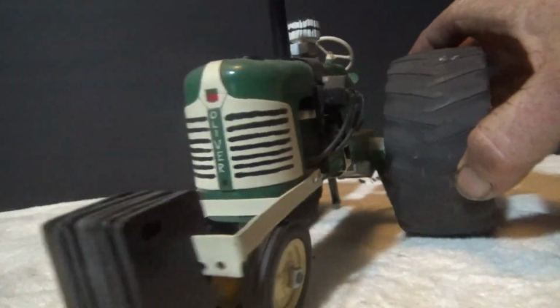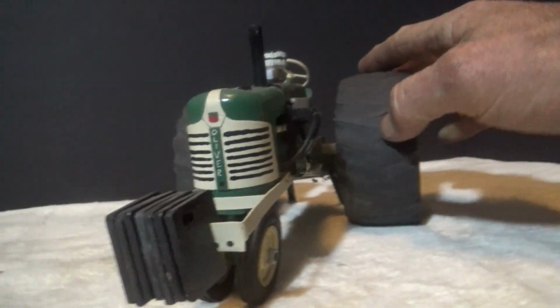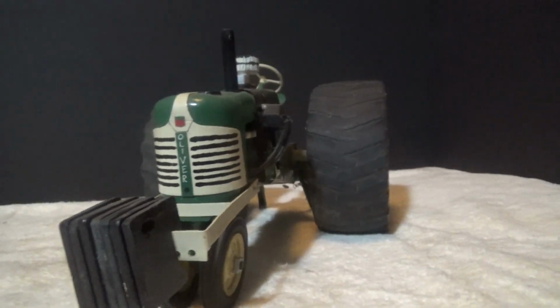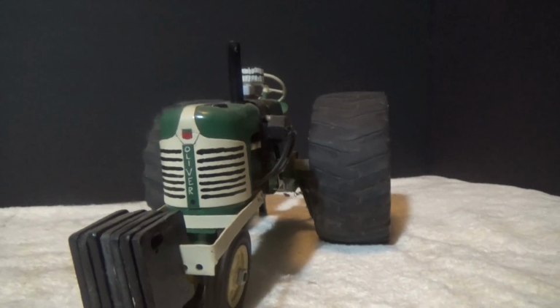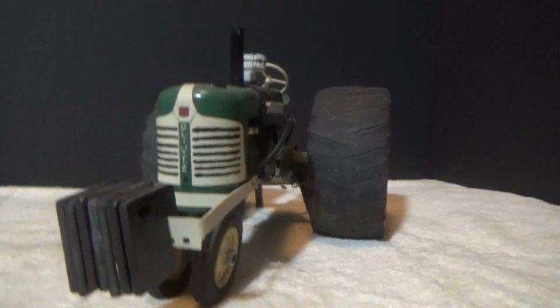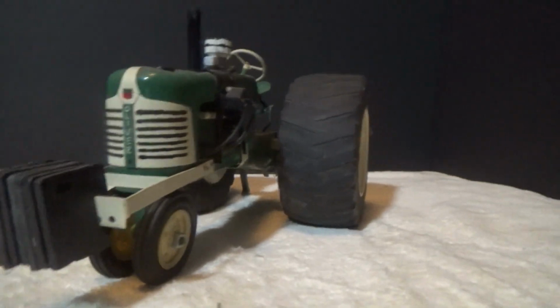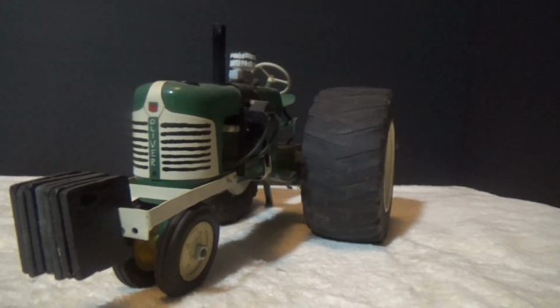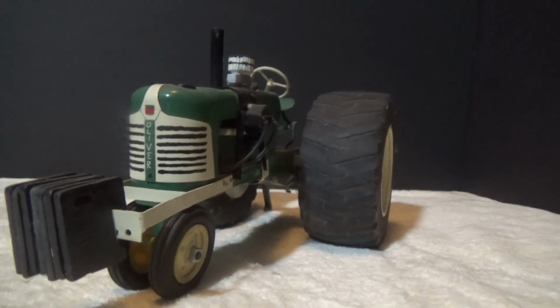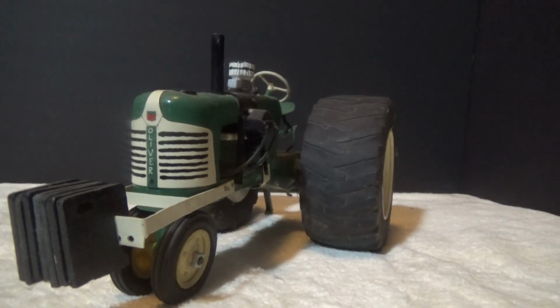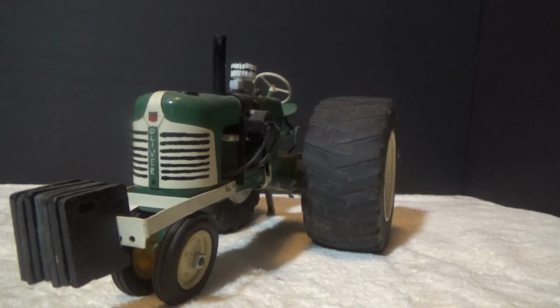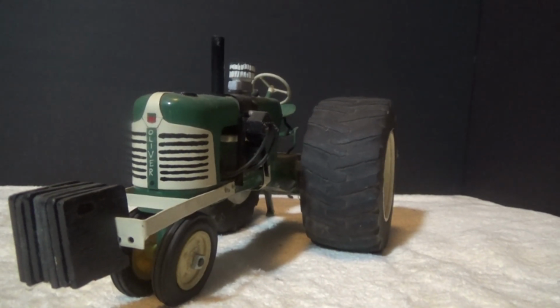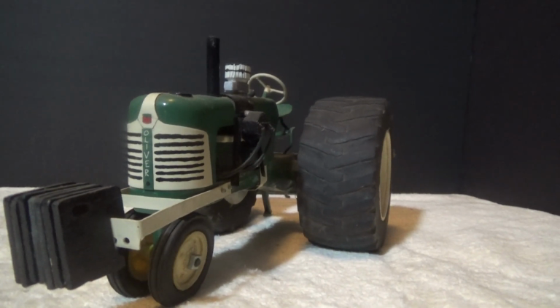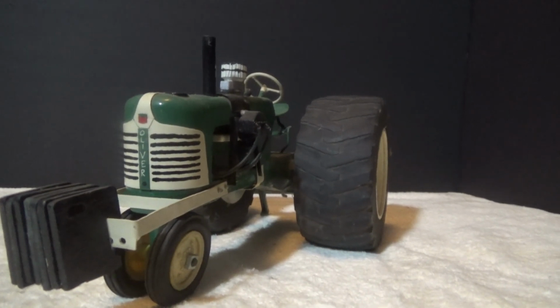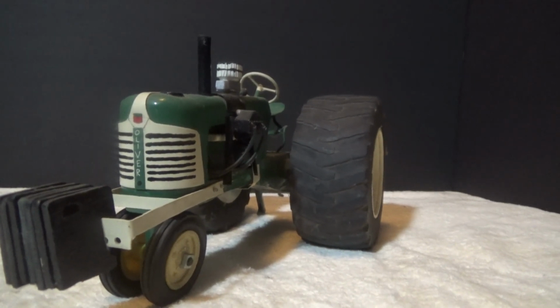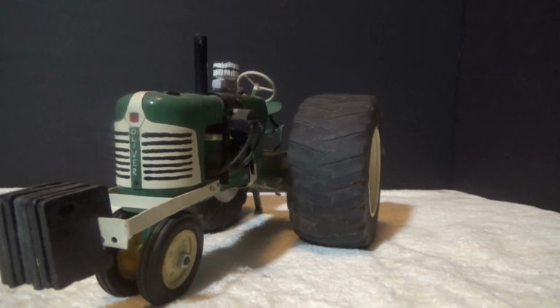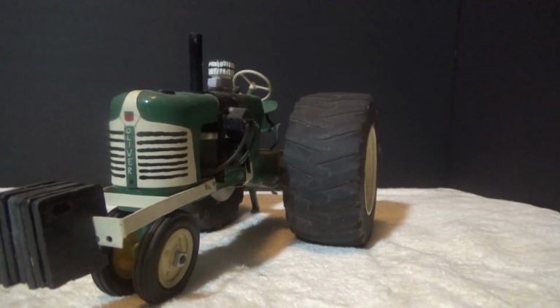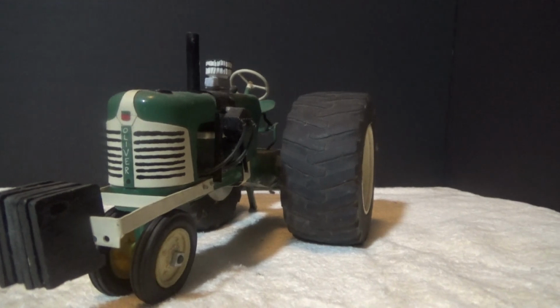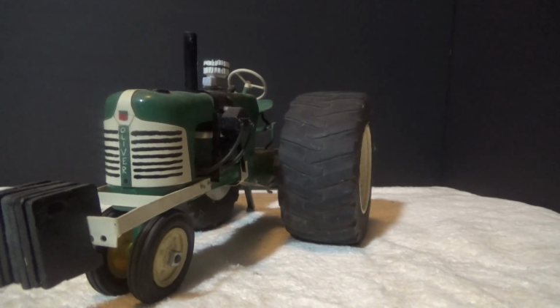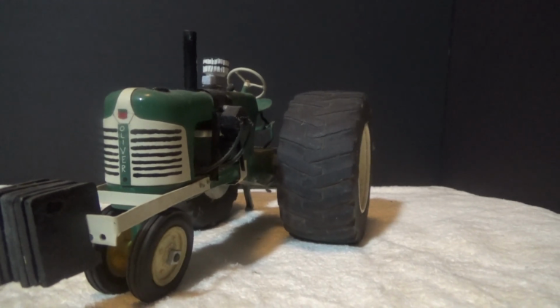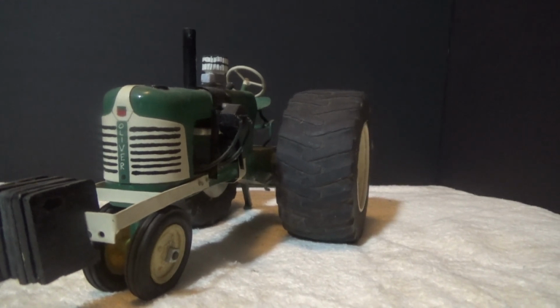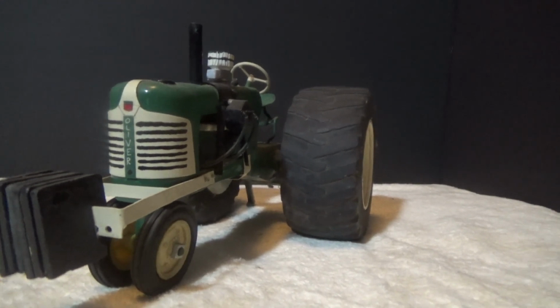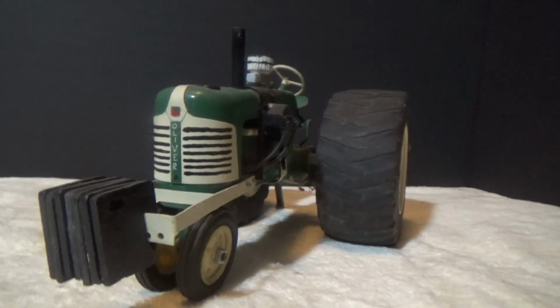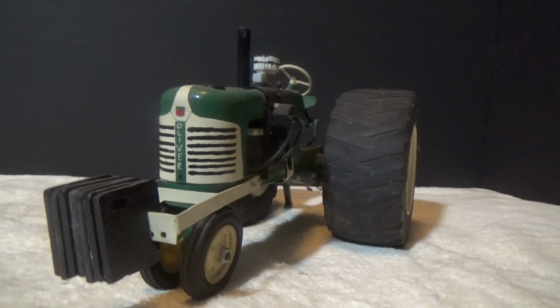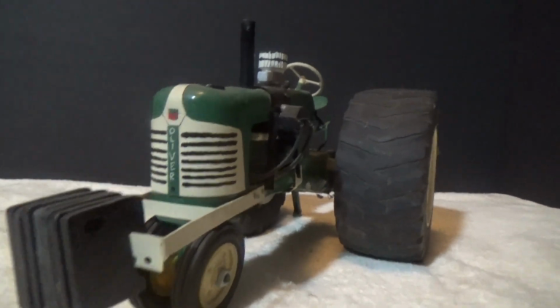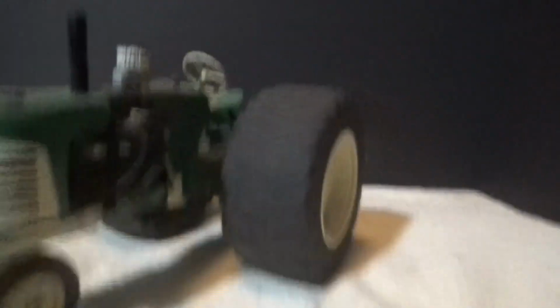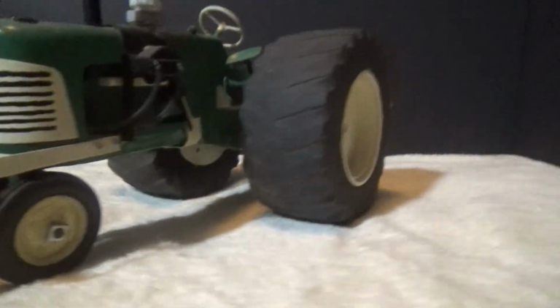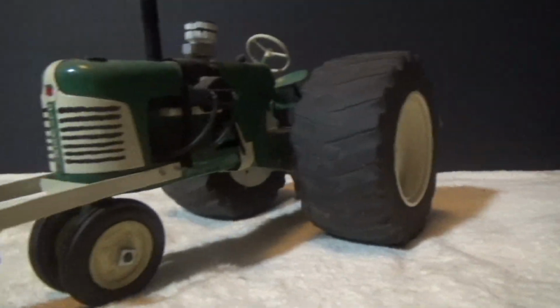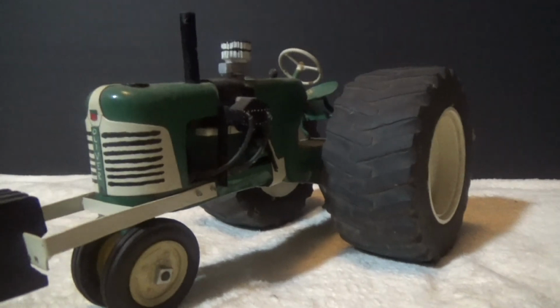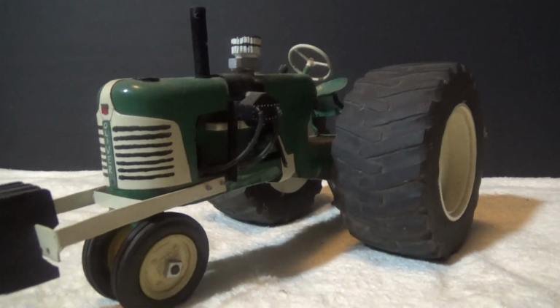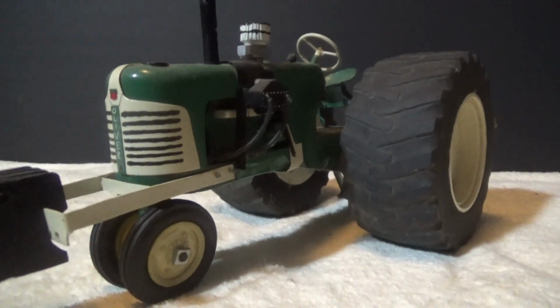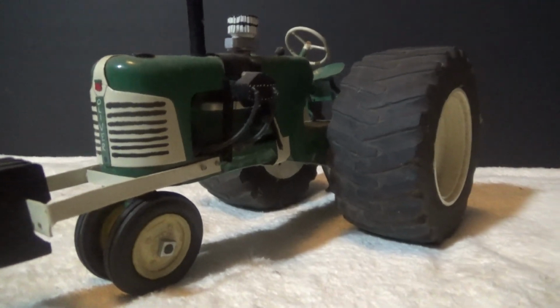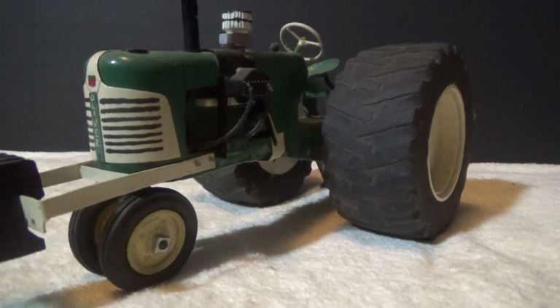That helped them become master machinists and fabricators of full-size things — making little miniature things when they were kids.